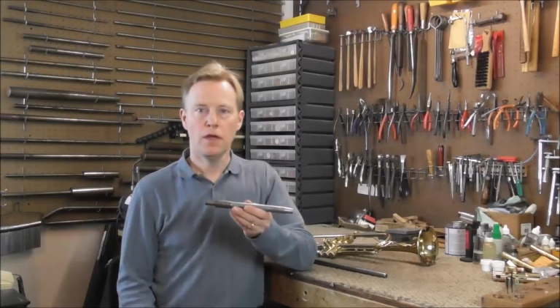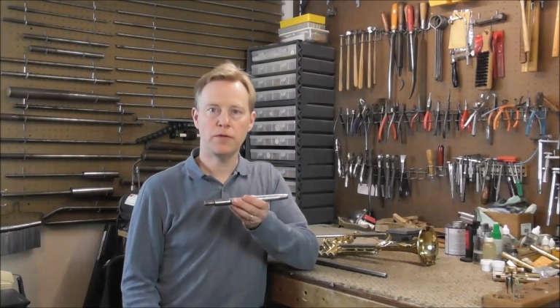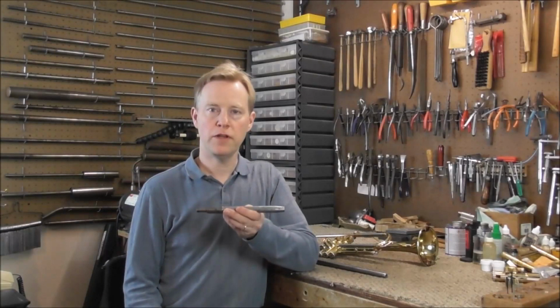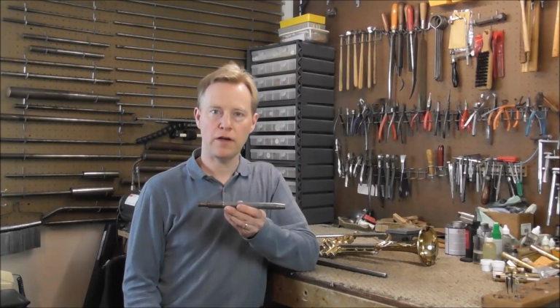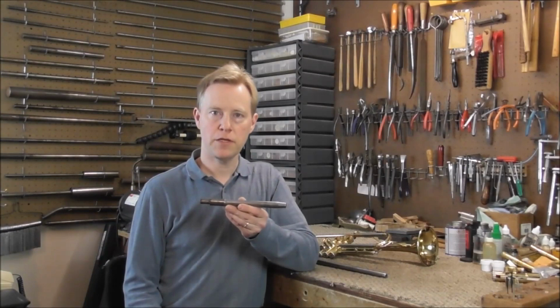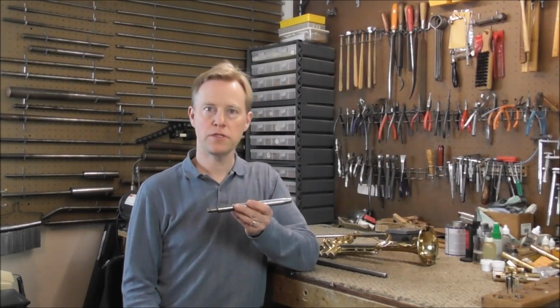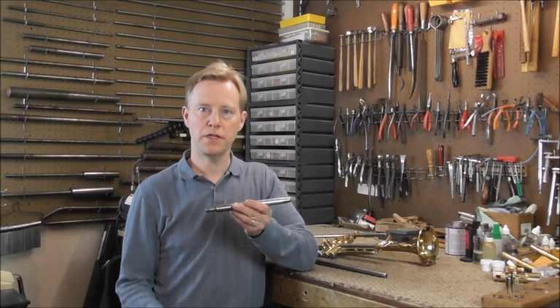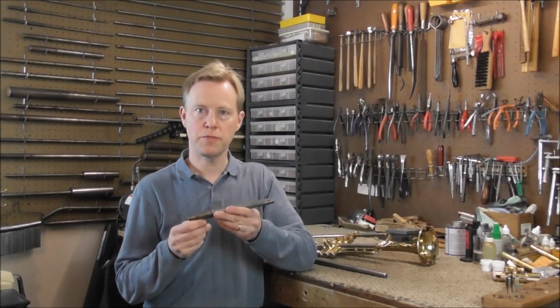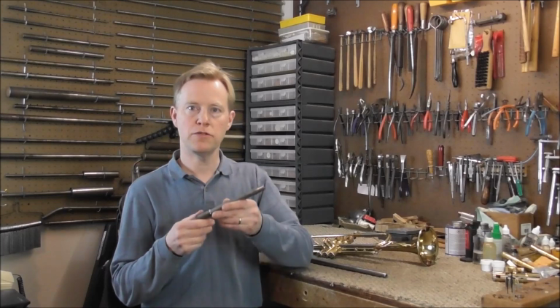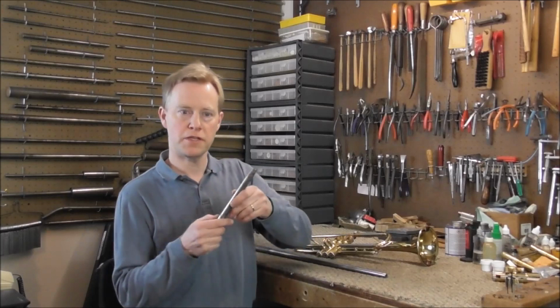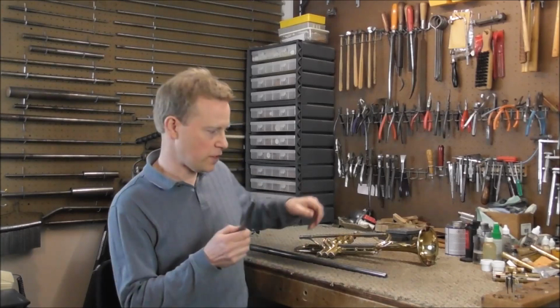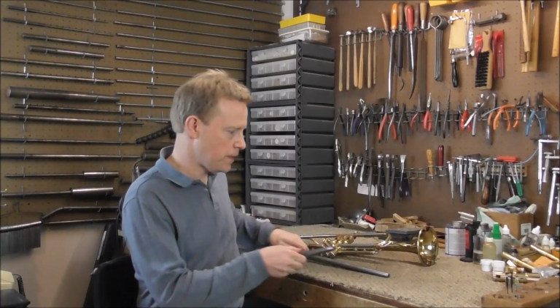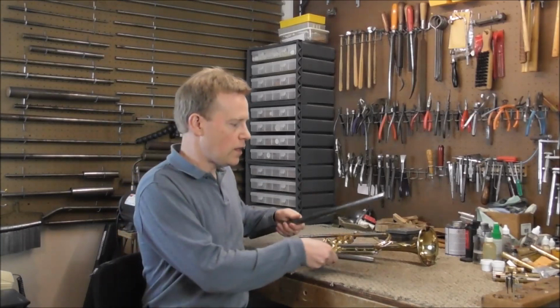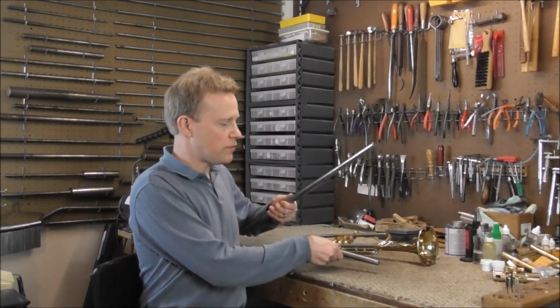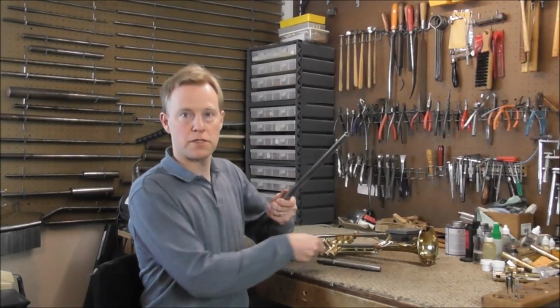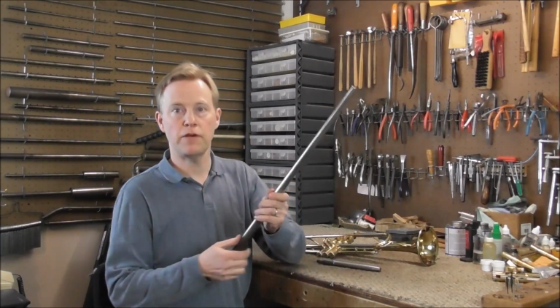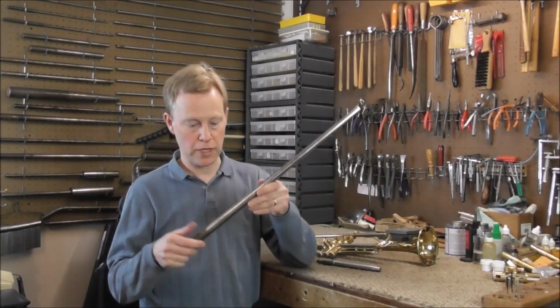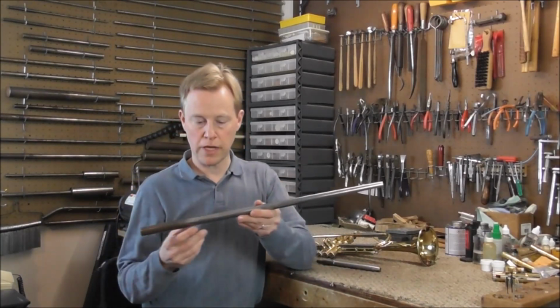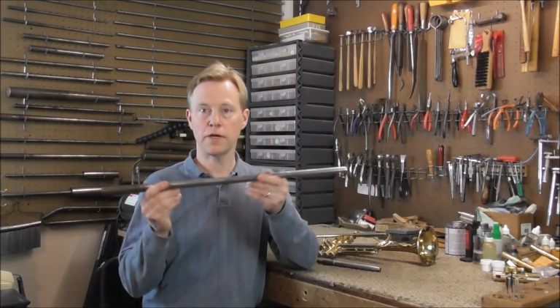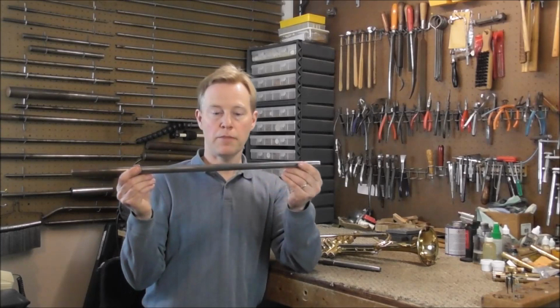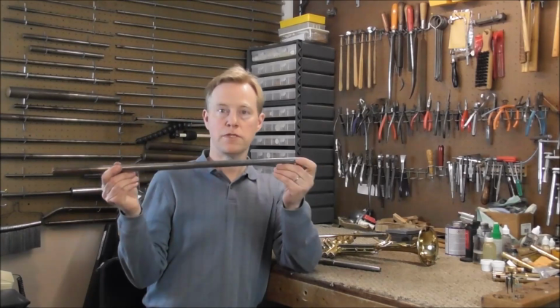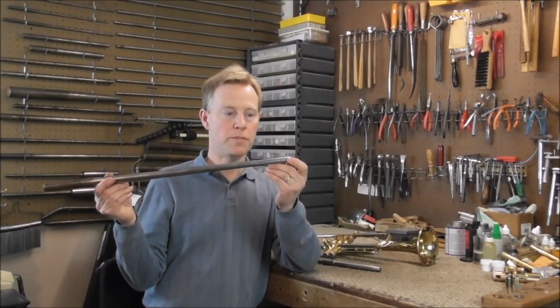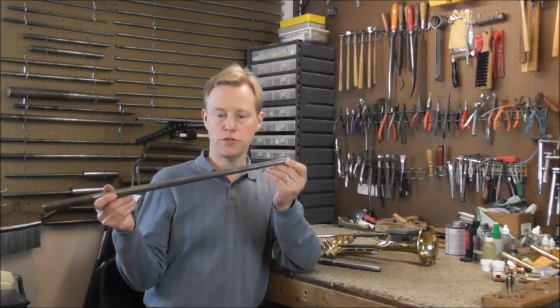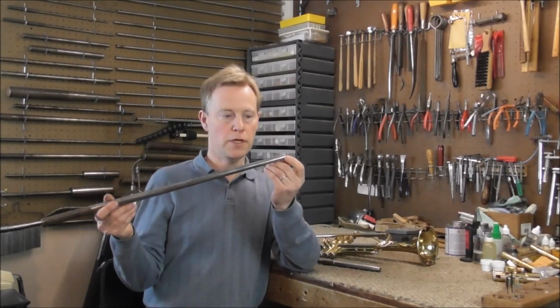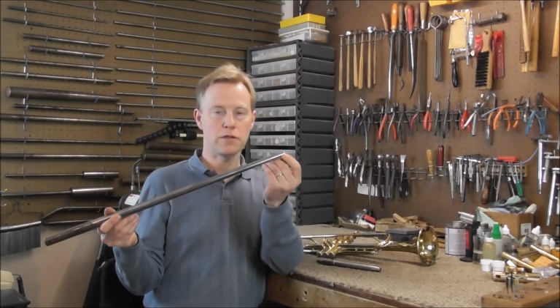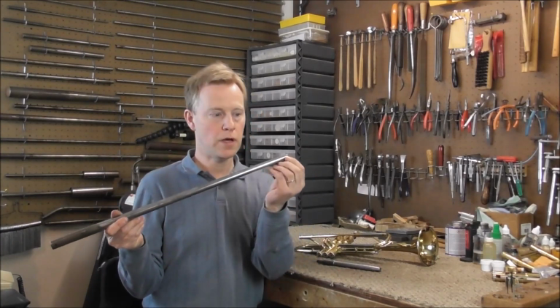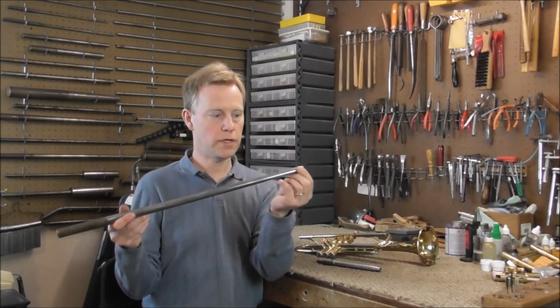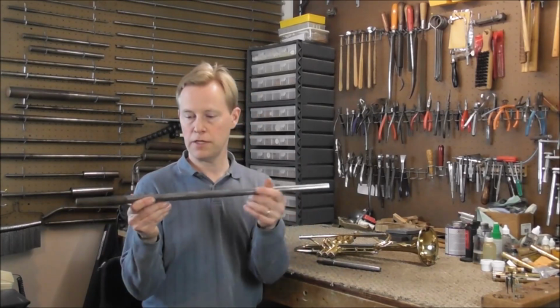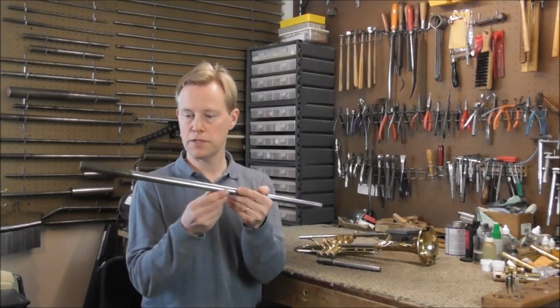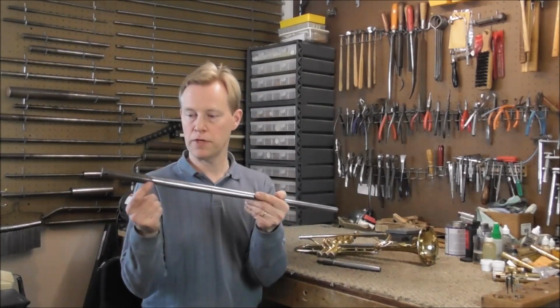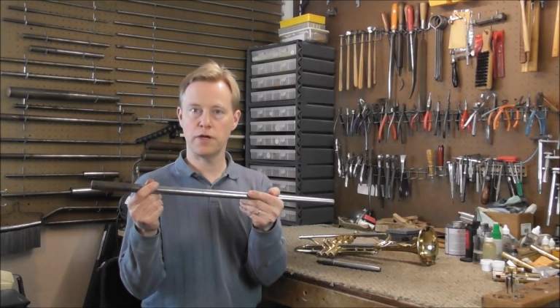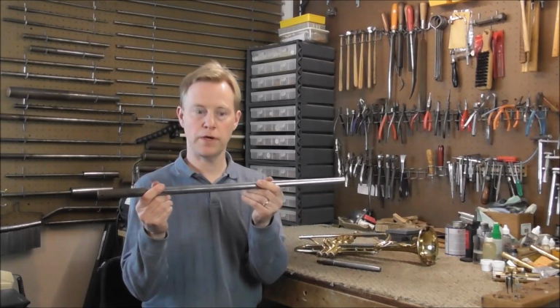If you'd like to watch the video on valve casing mandrels, look in the description below for a link to that video. Since the valve casing mandrel will not work here, I'm going to use a tapered mandrel — it starts out small on one end and gets tapered larger on the other end.